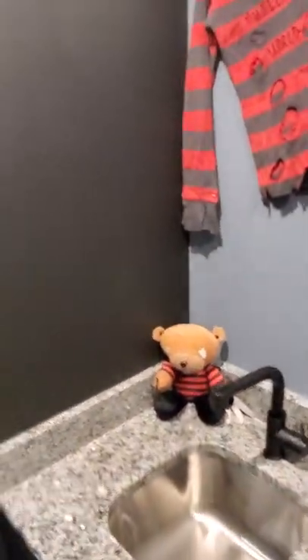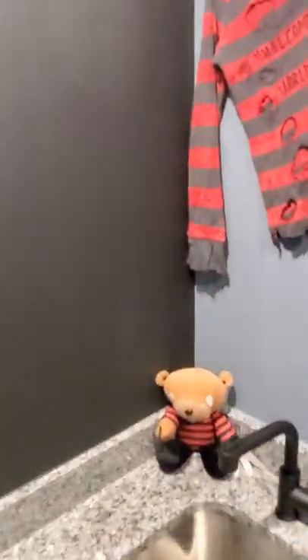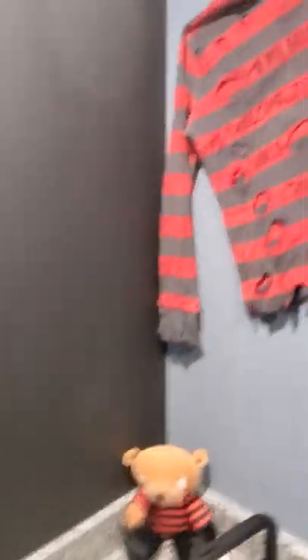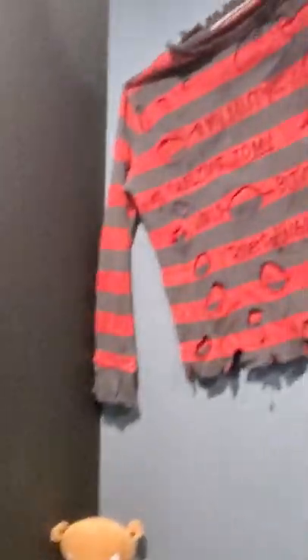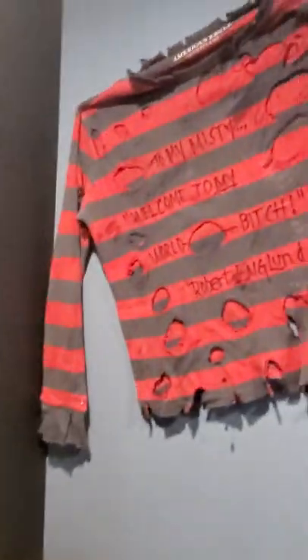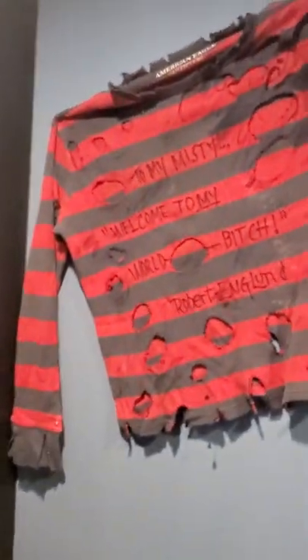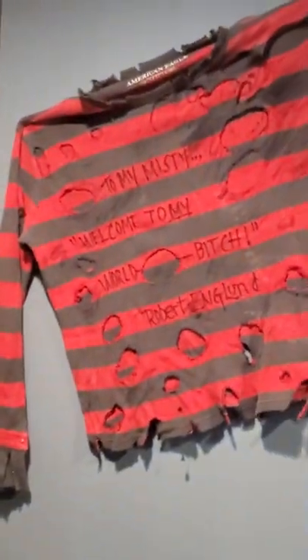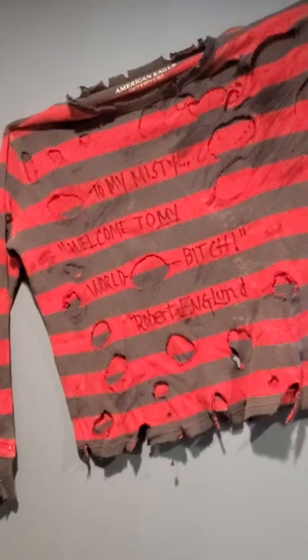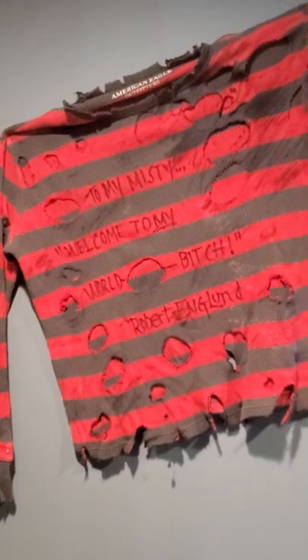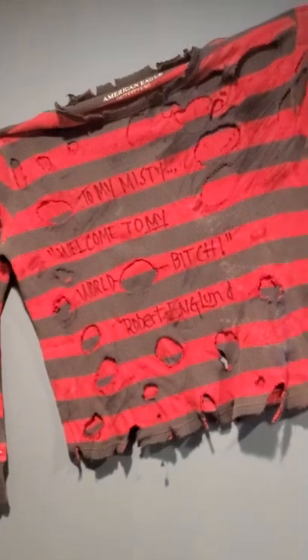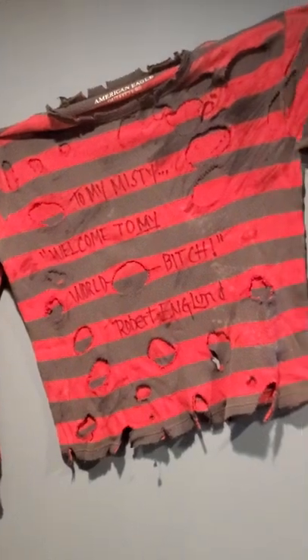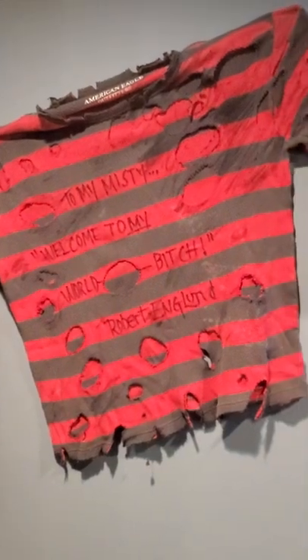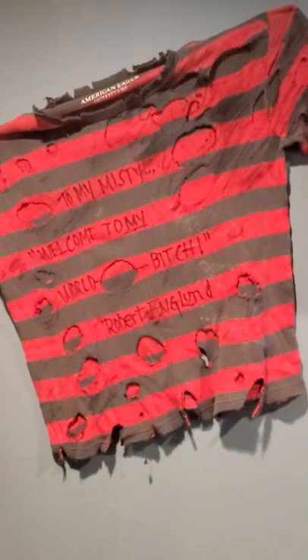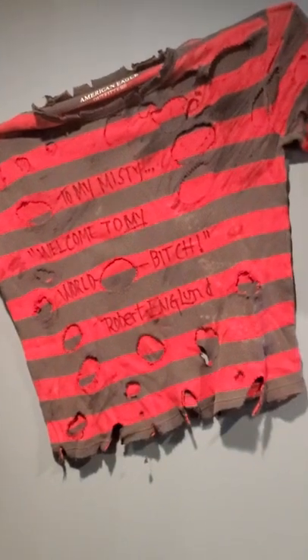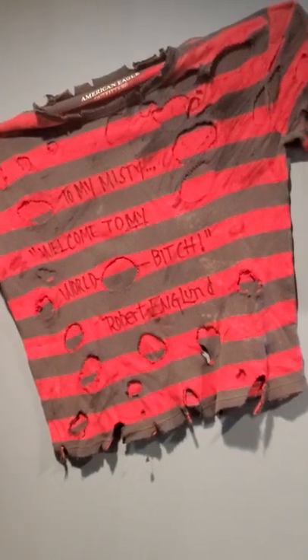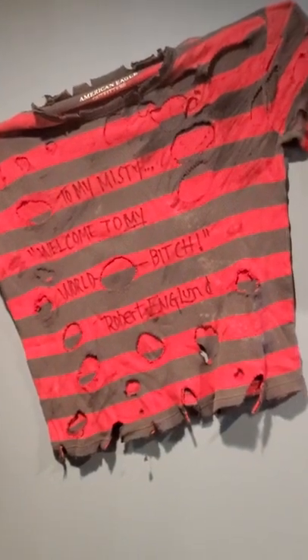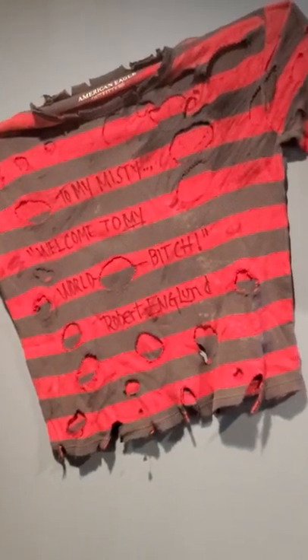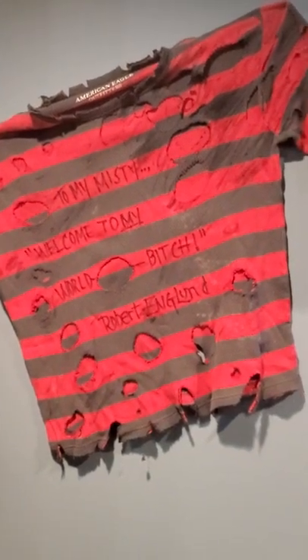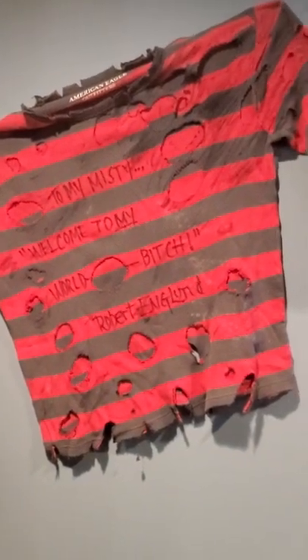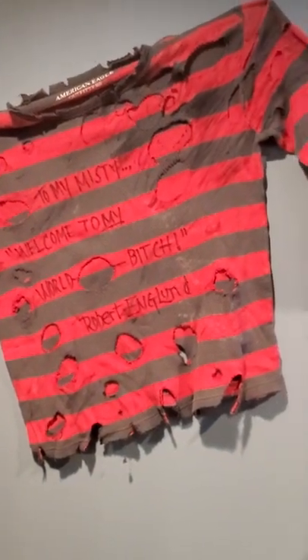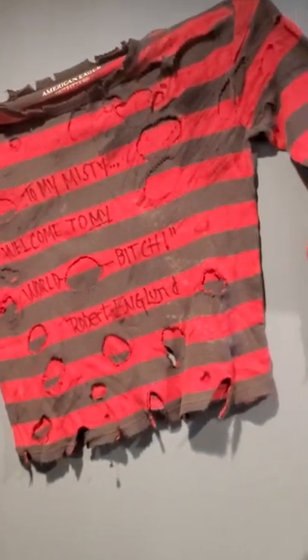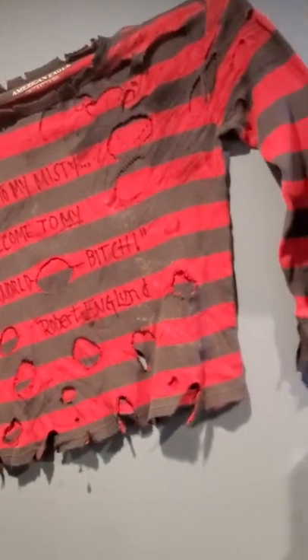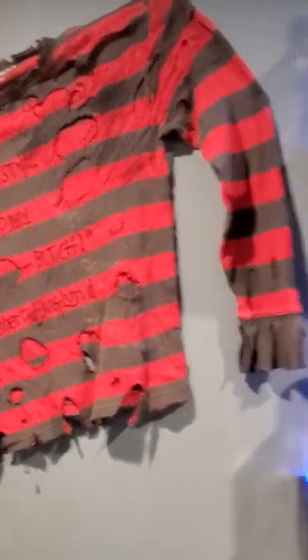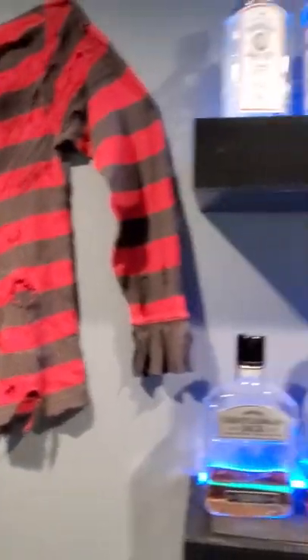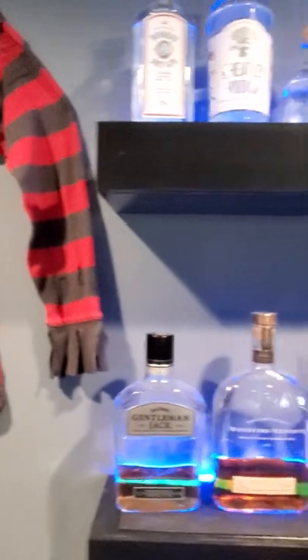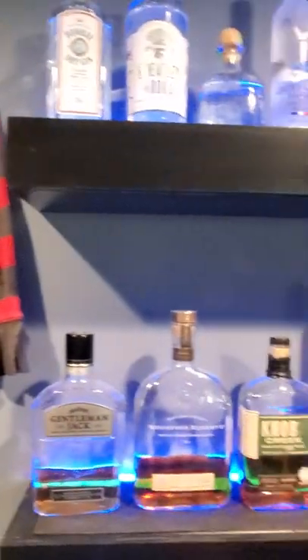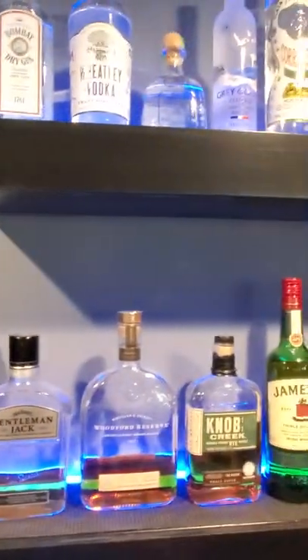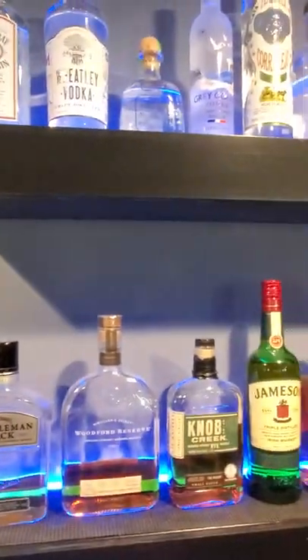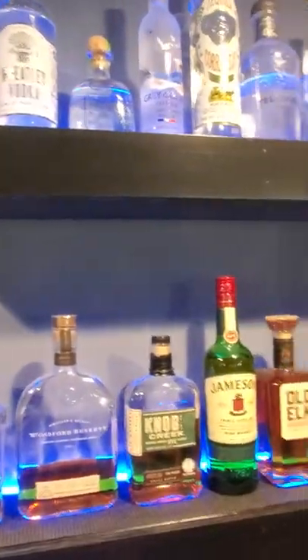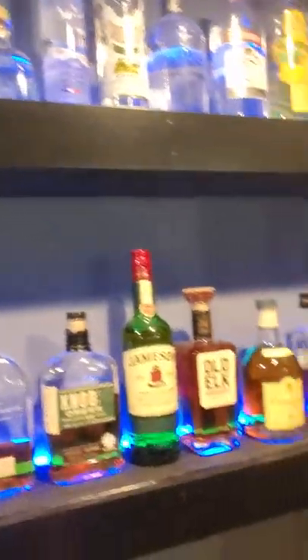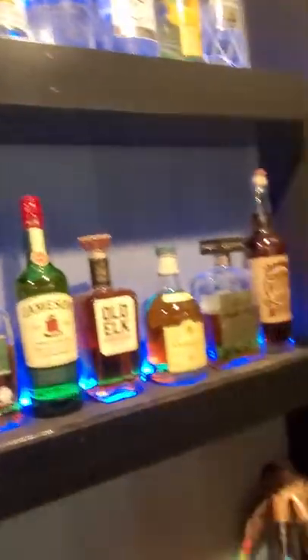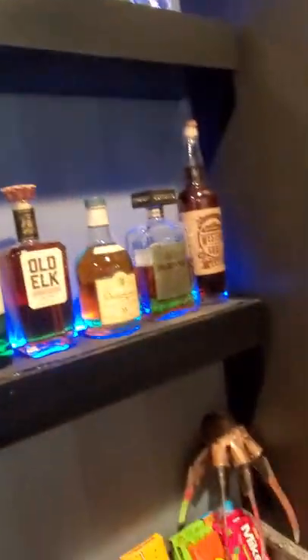The wife had this signed by Robert Englund at an event in Nashville. So that's pretty cool — felt like it went well with the room.